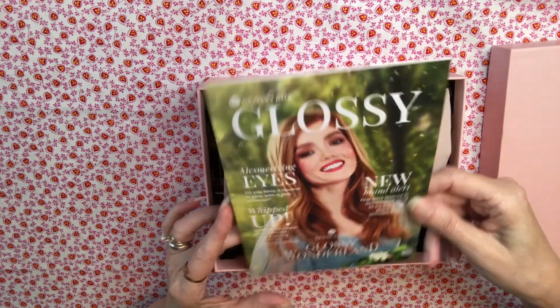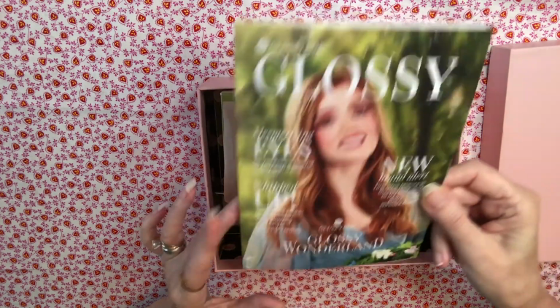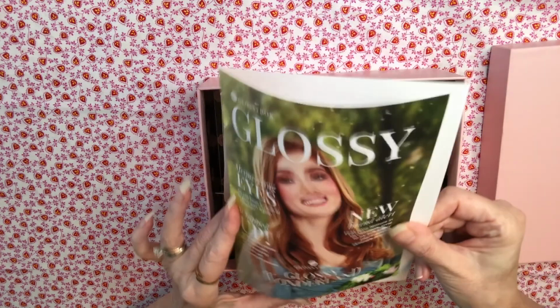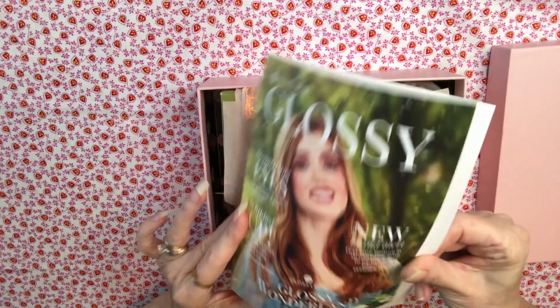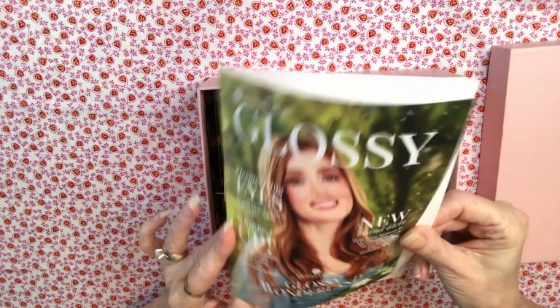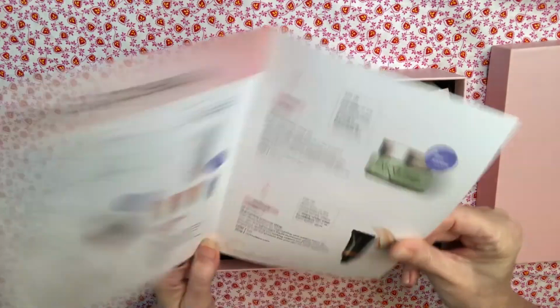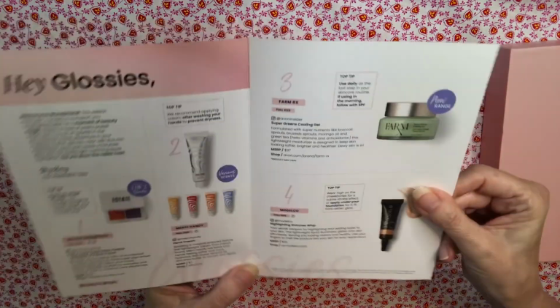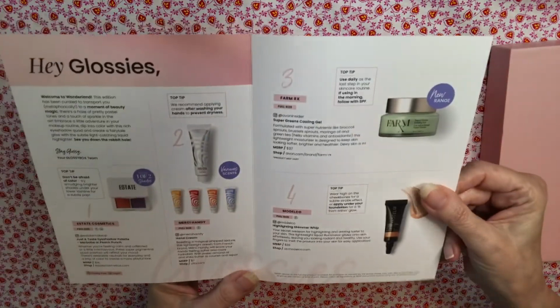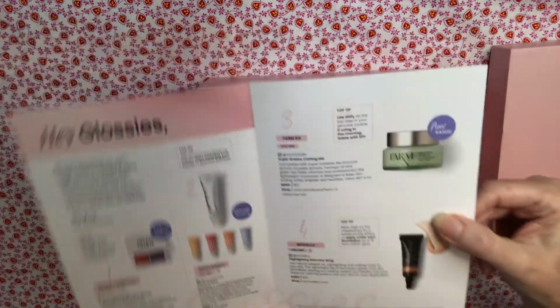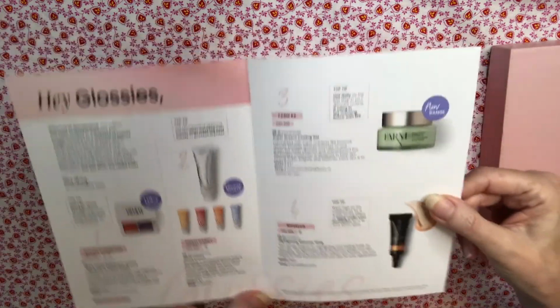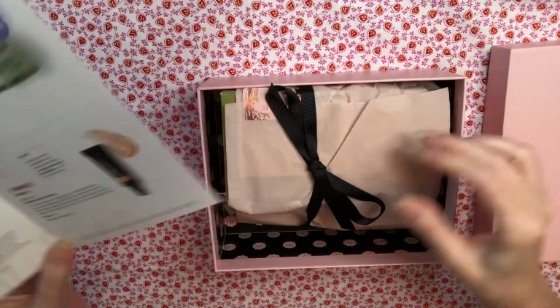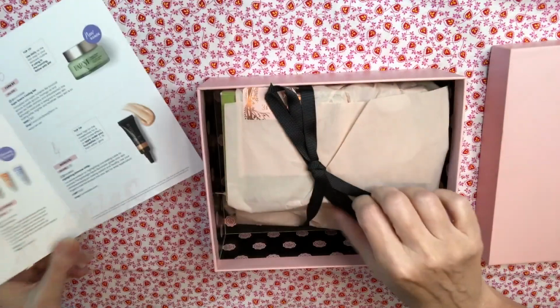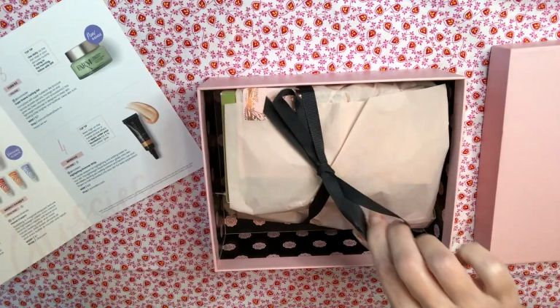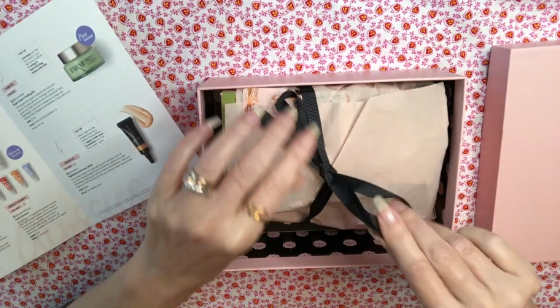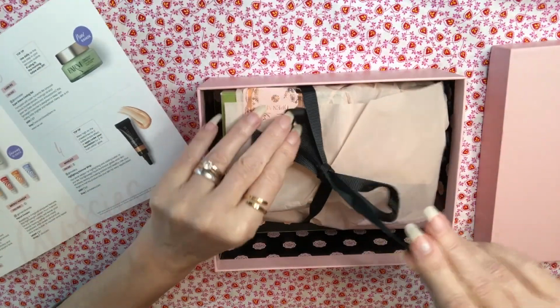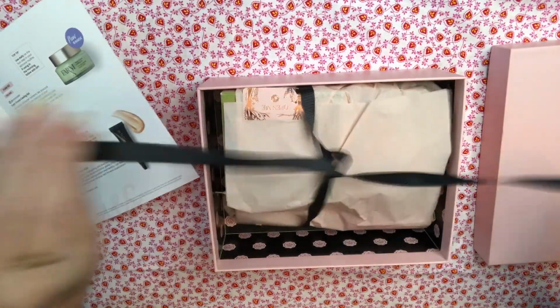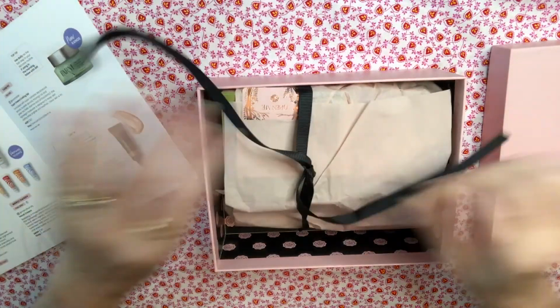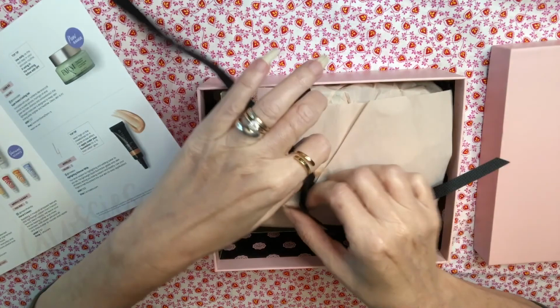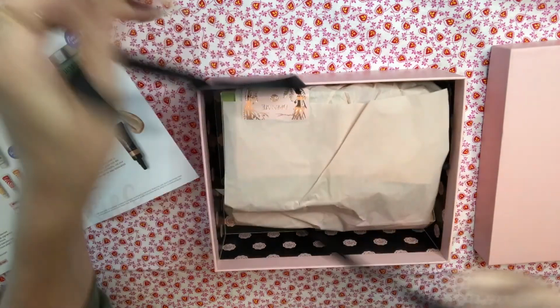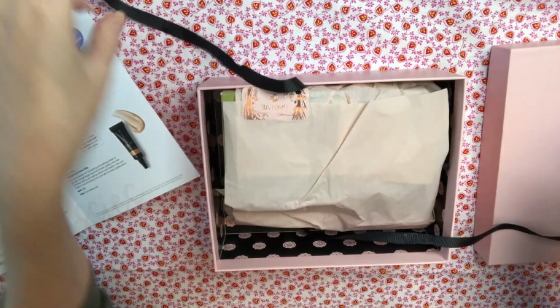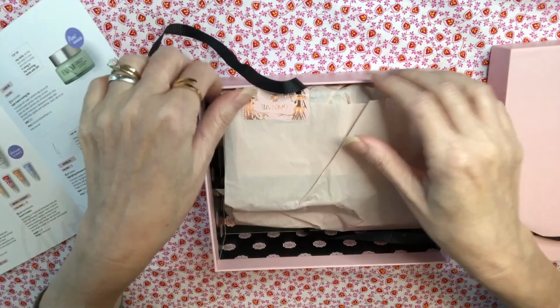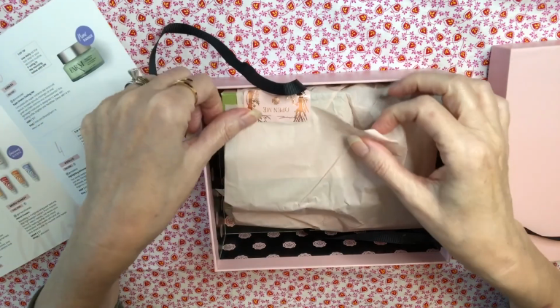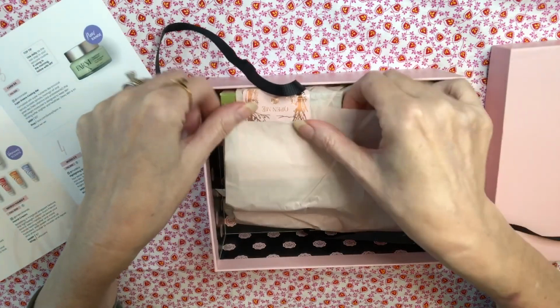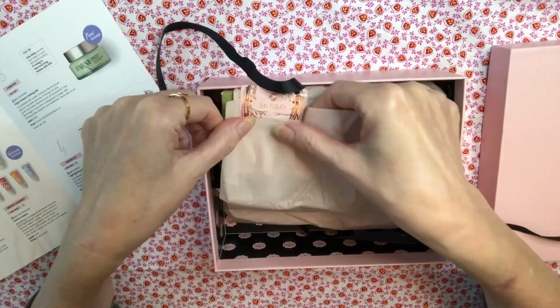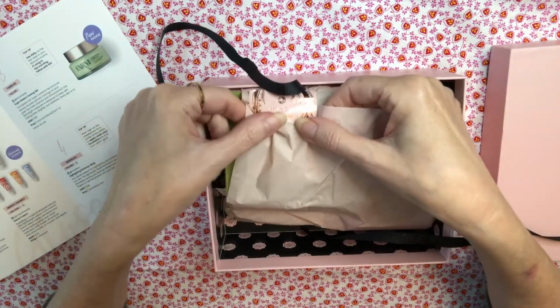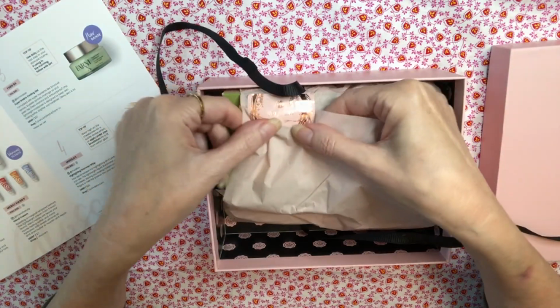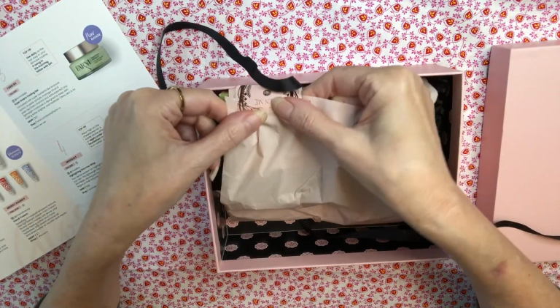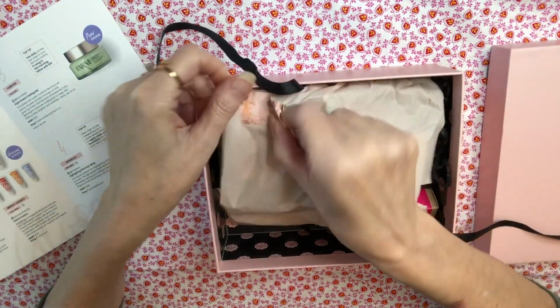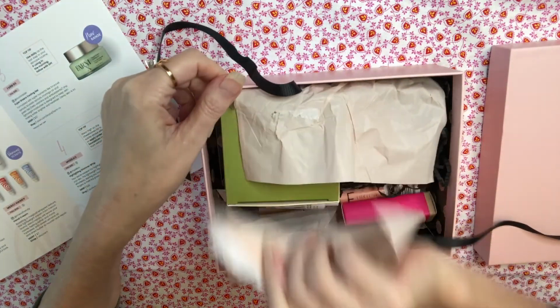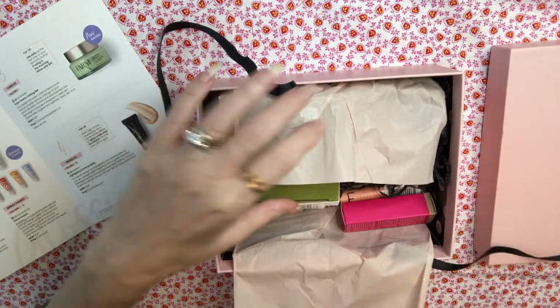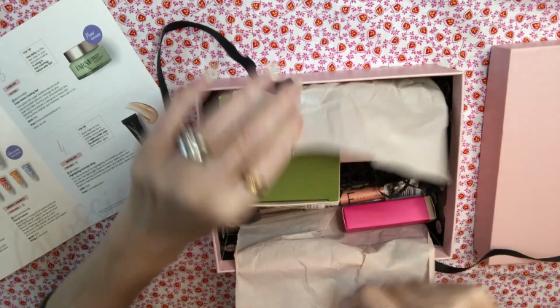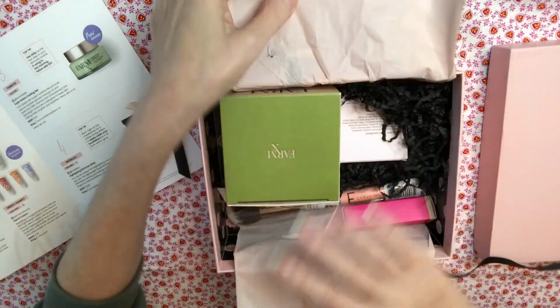Here is the comment card with all the products in the box. Let's go ahead and take a look. It's their same beautiful pink box.